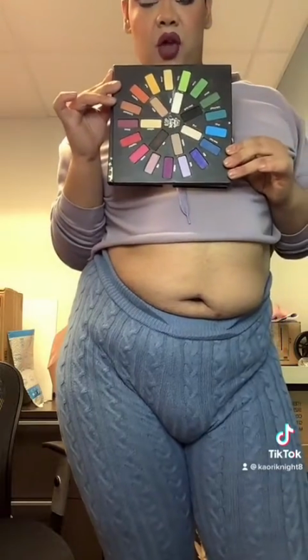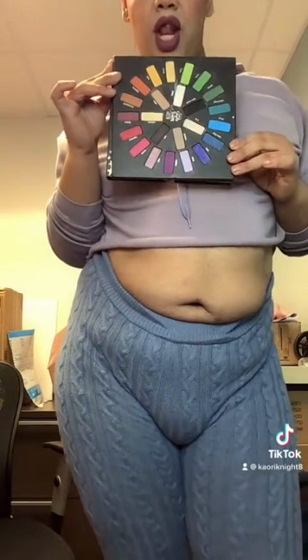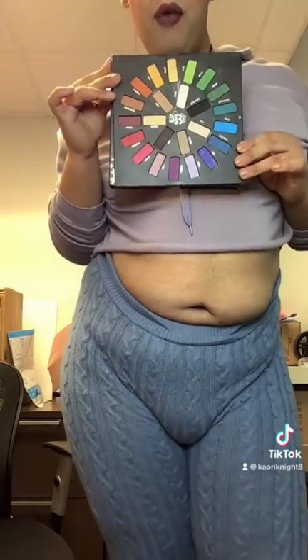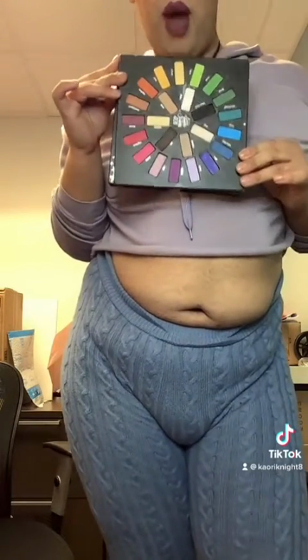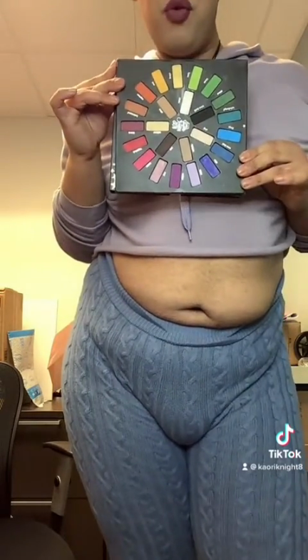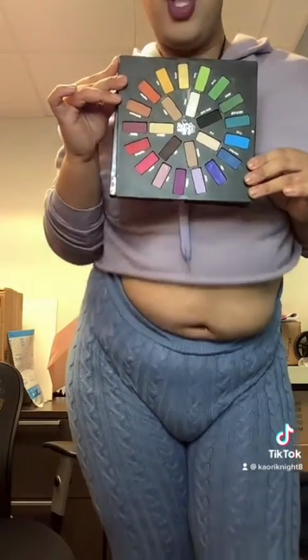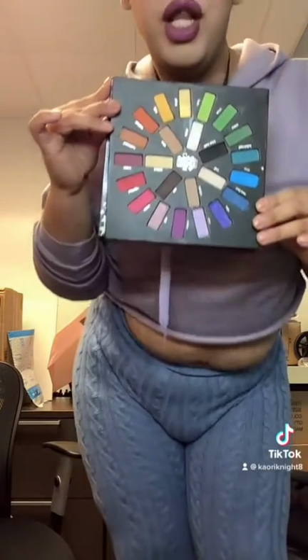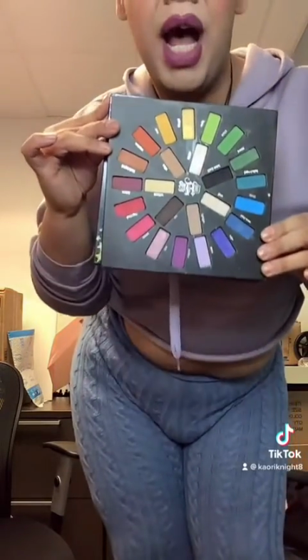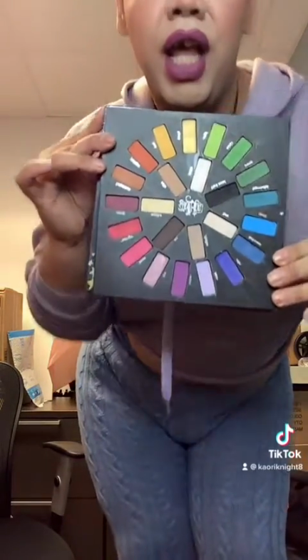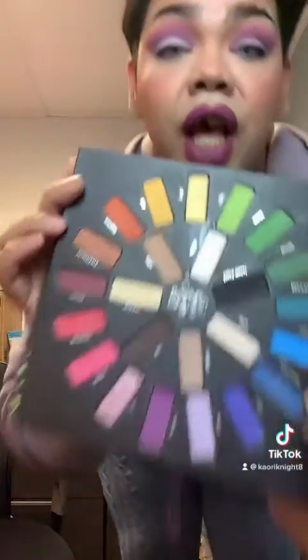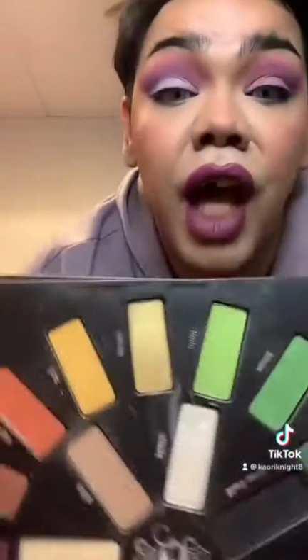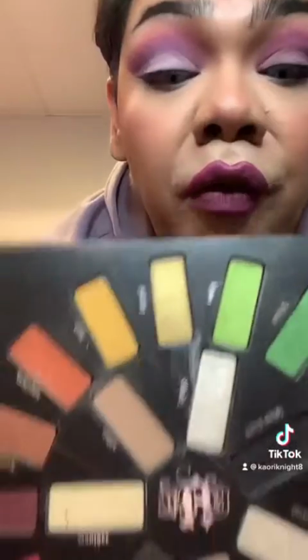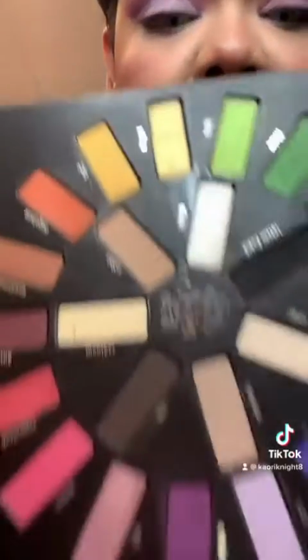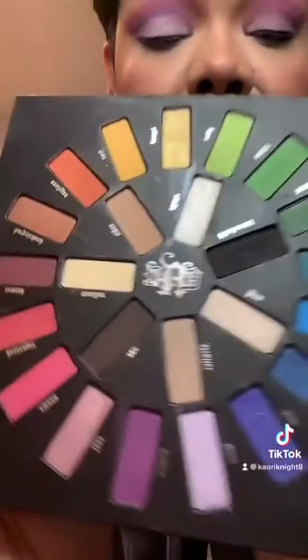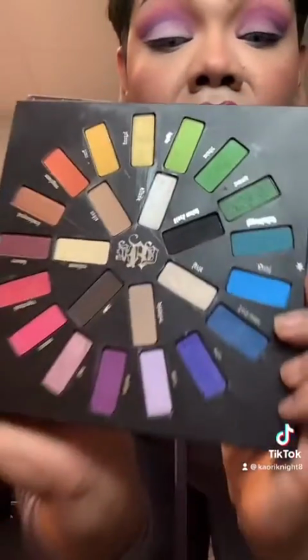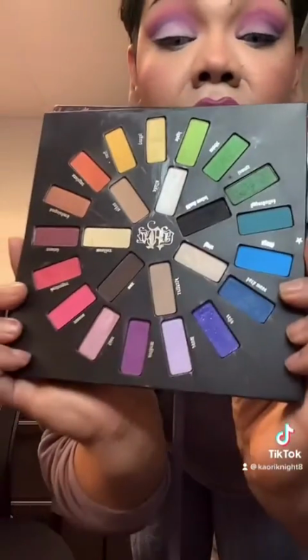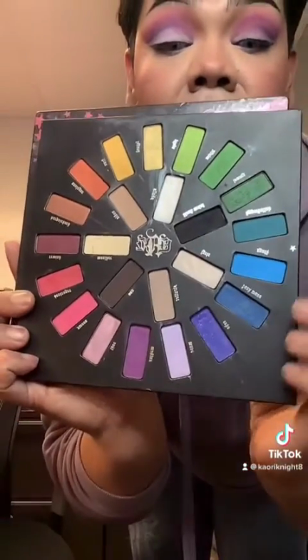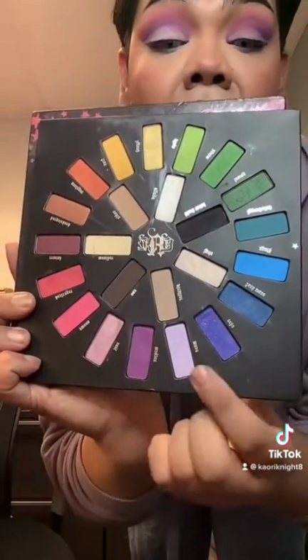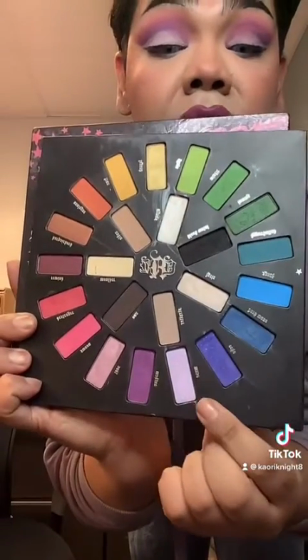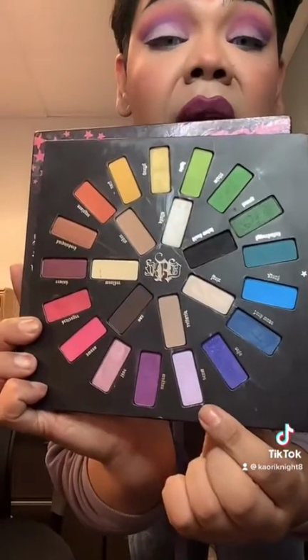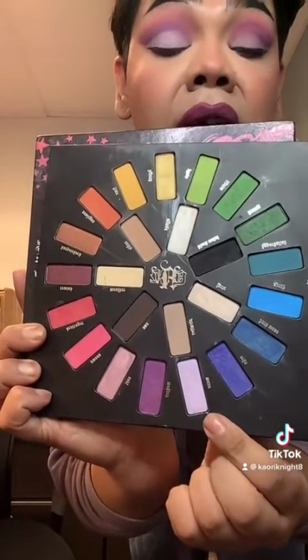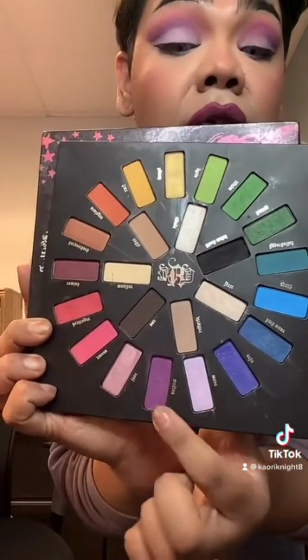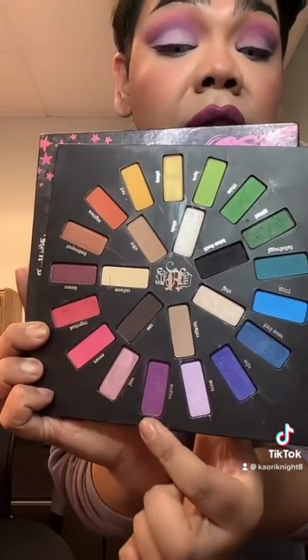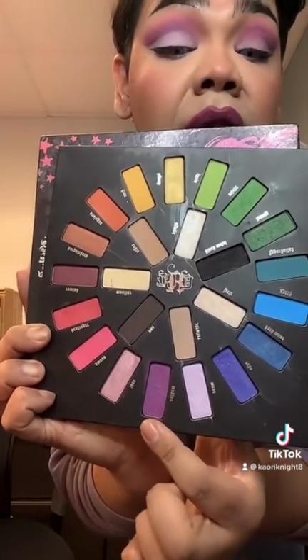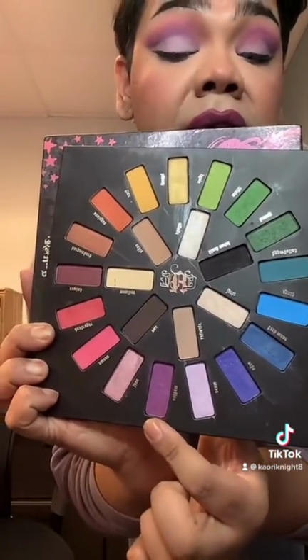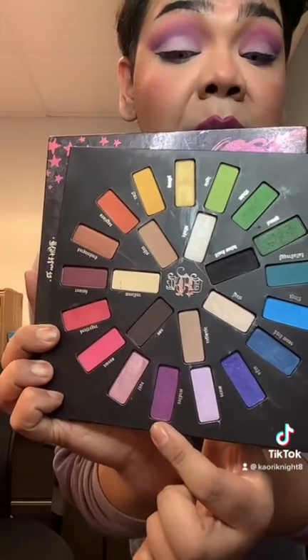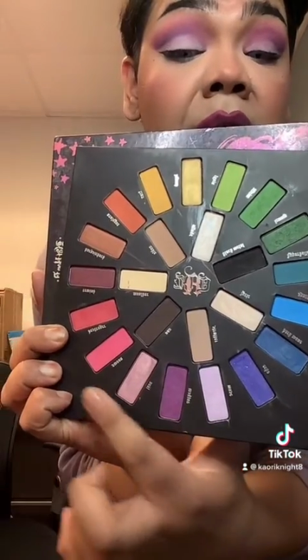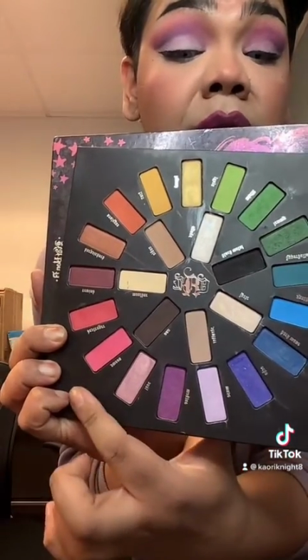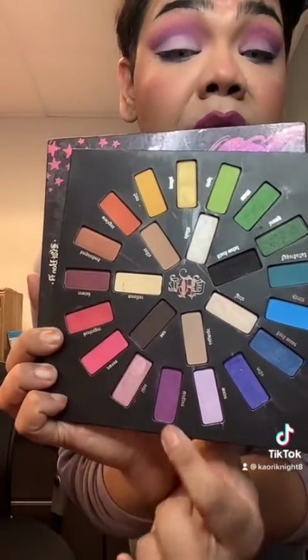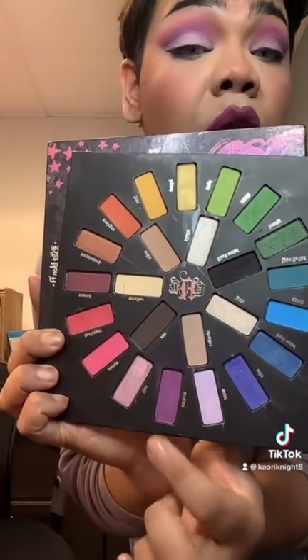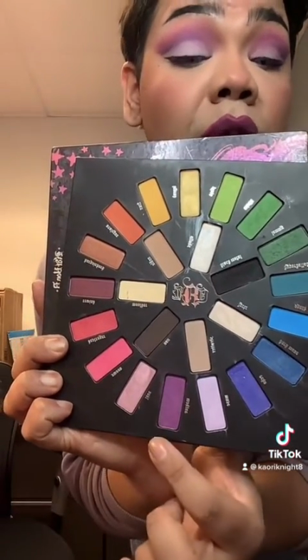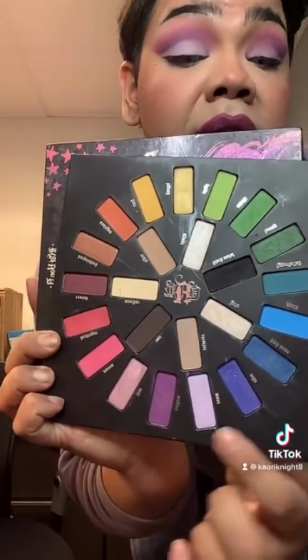For my white people, this palette is everything. Look at all the colors — I use this on my lid, I use this on my crease, and I blend it with this pink and purple in the crease.